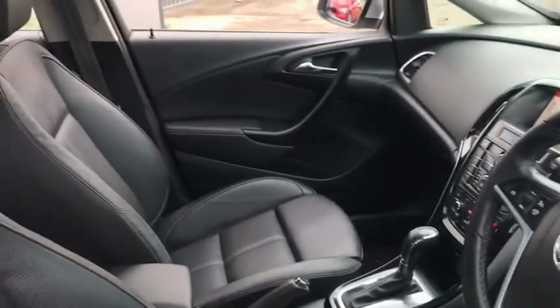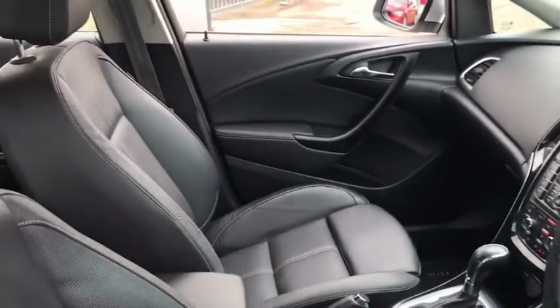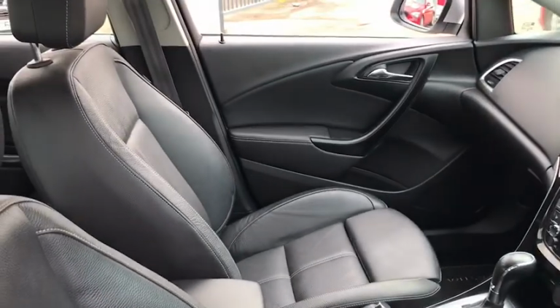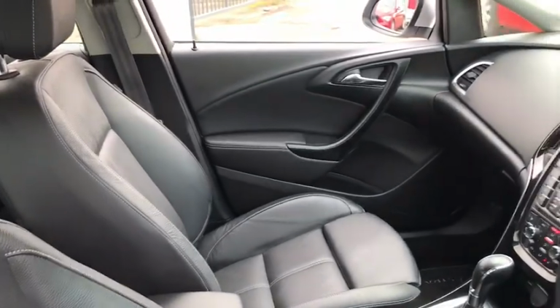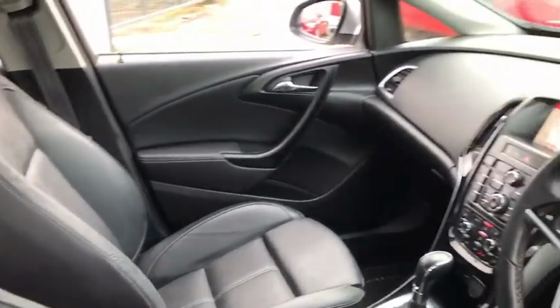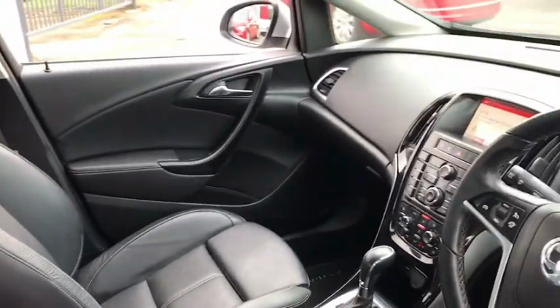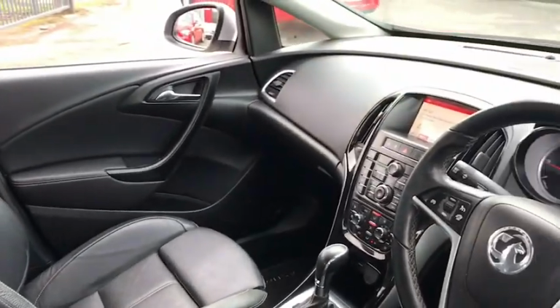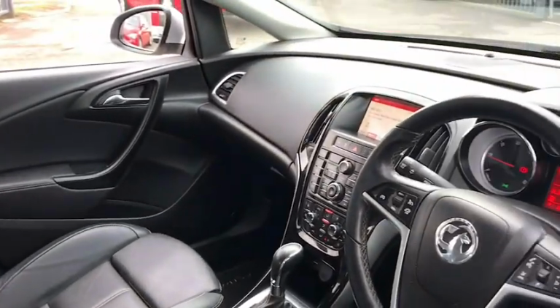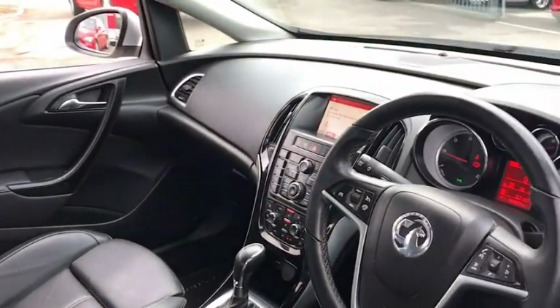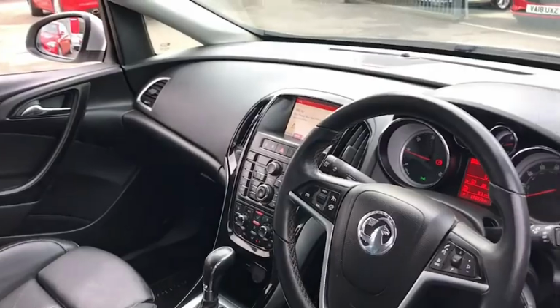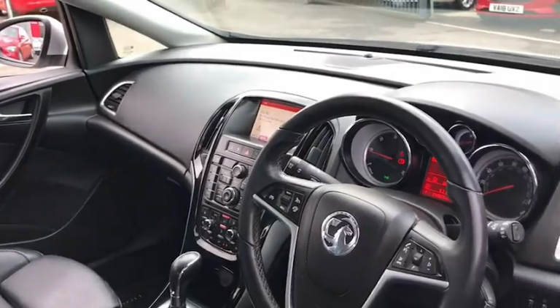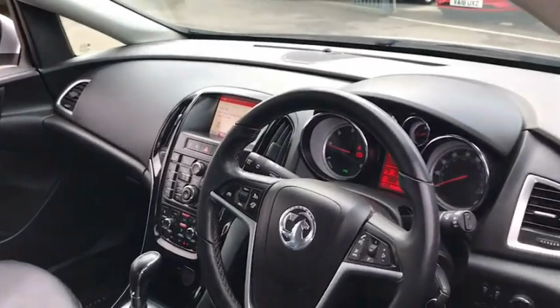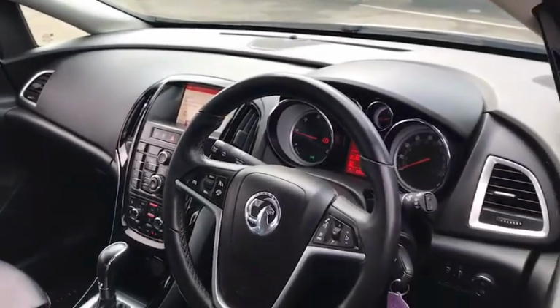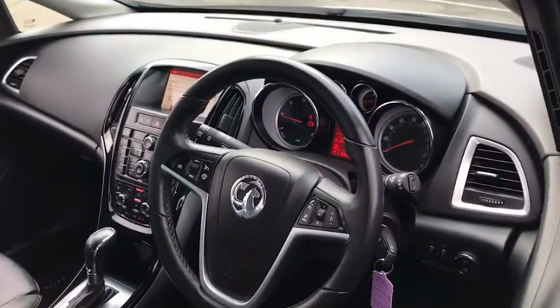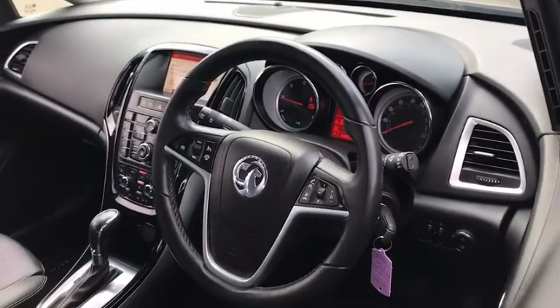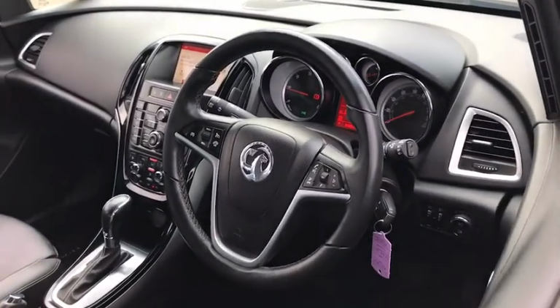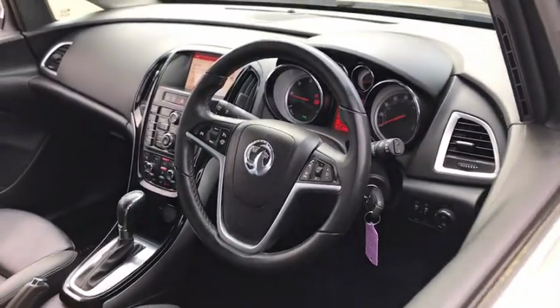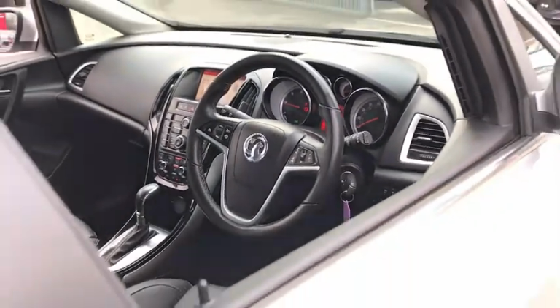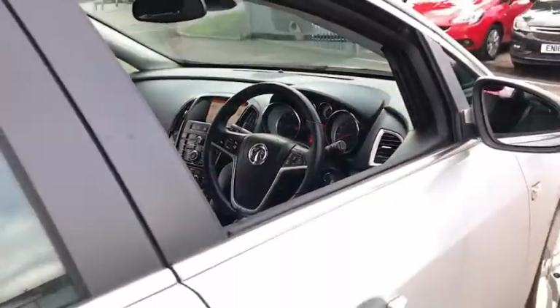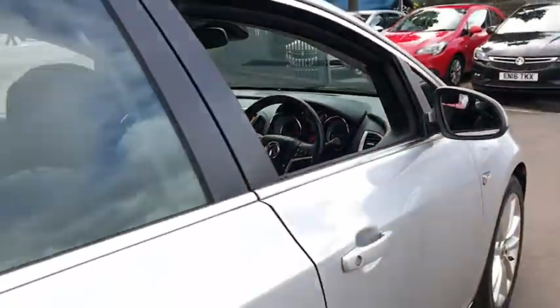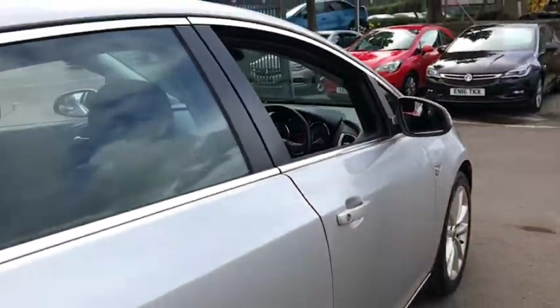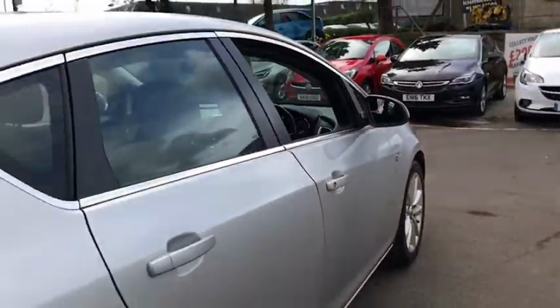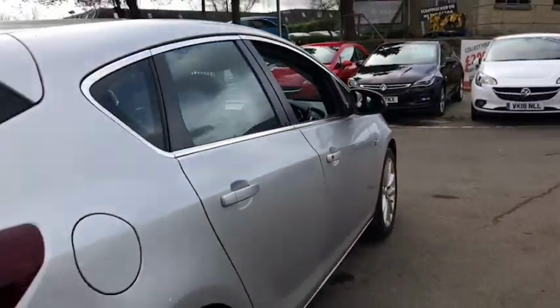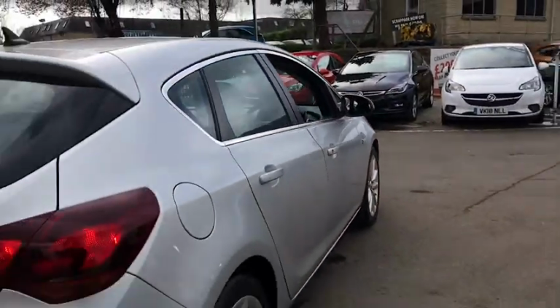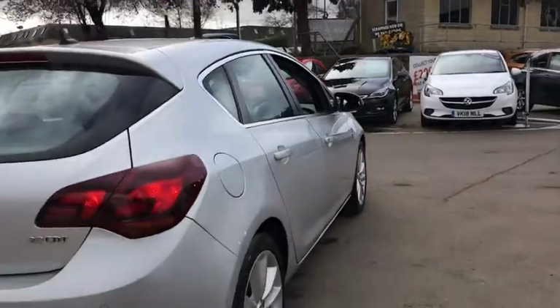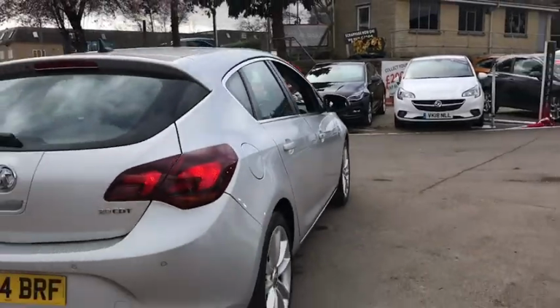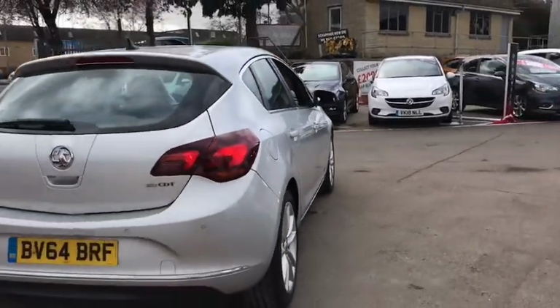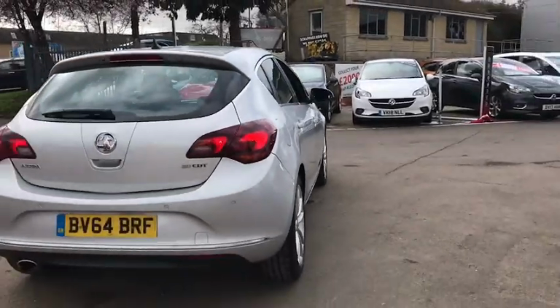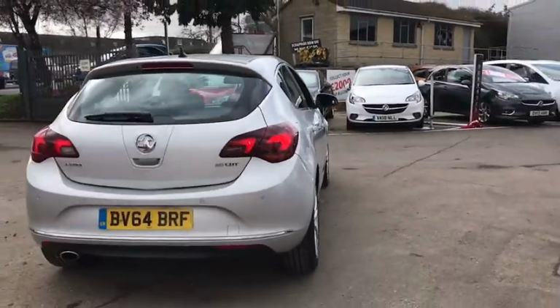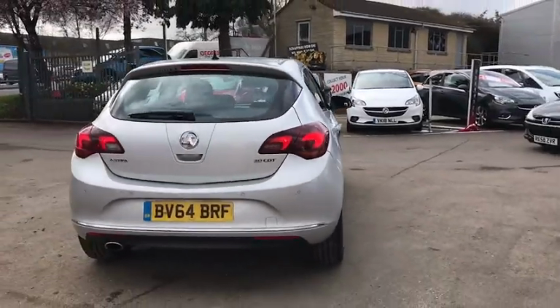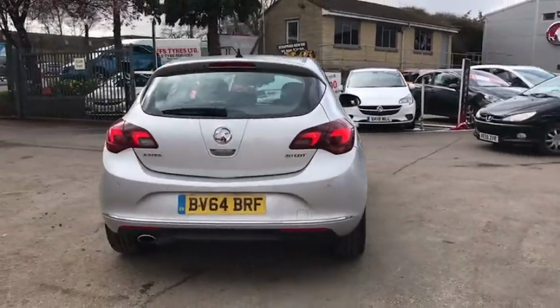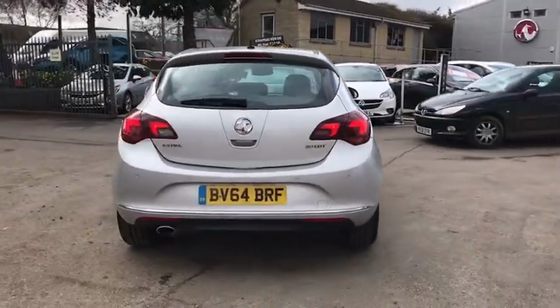Moving inside, we have sat nav, Bluetooth, parking sensors, climate control, and heated seats. This car has a 2.0-litre diesel engine which will do up to 50 miles per gallon.